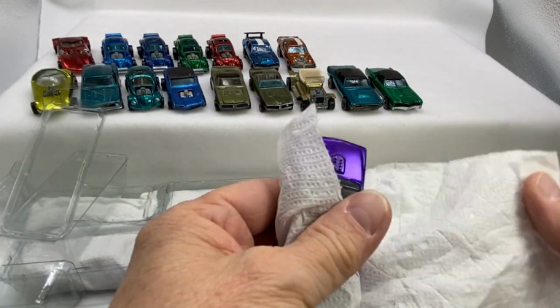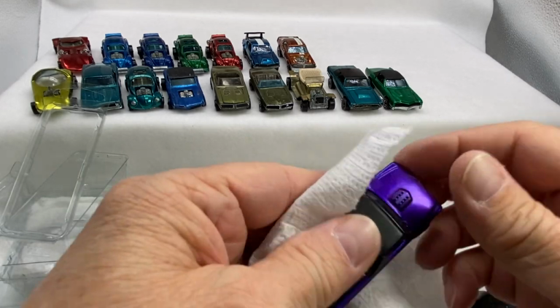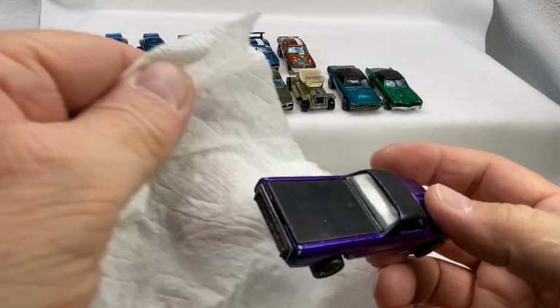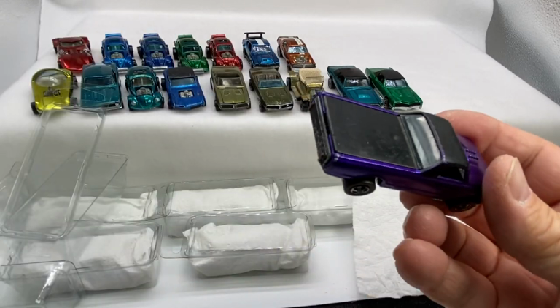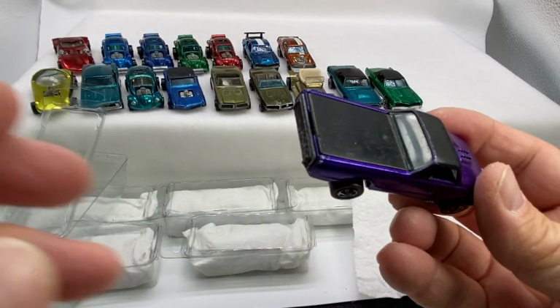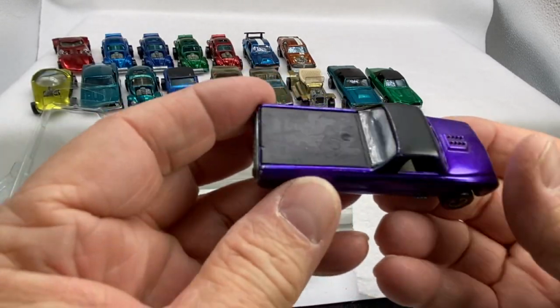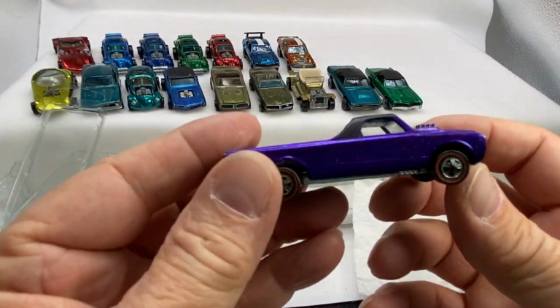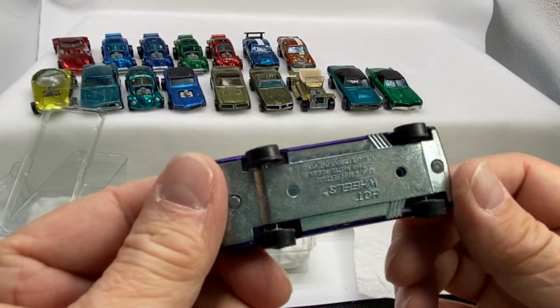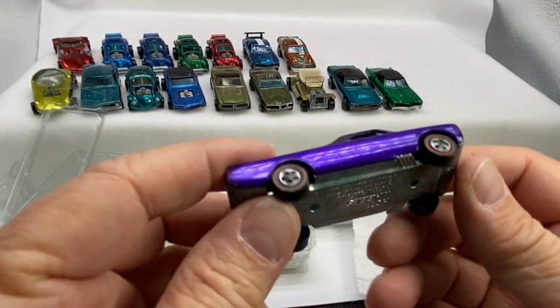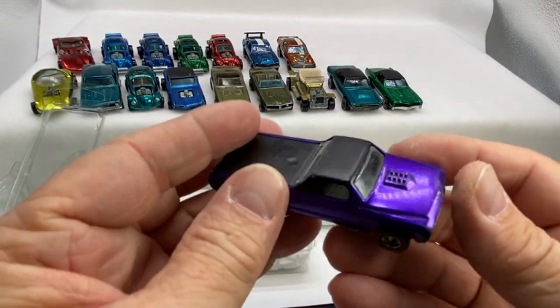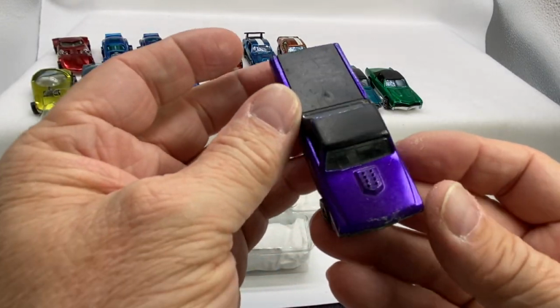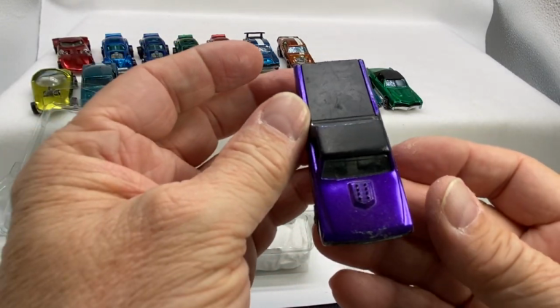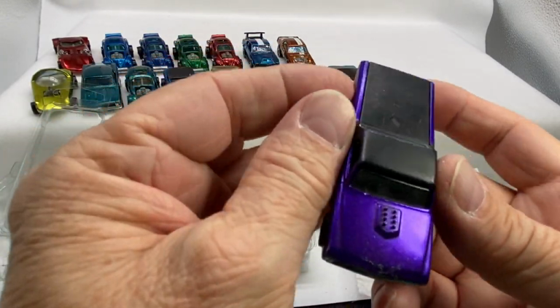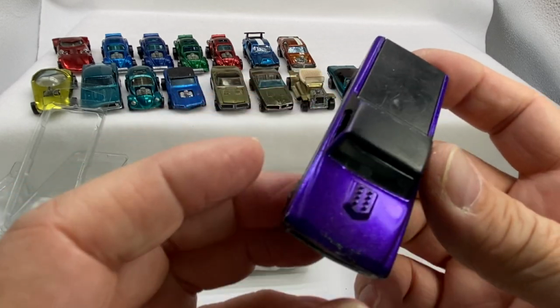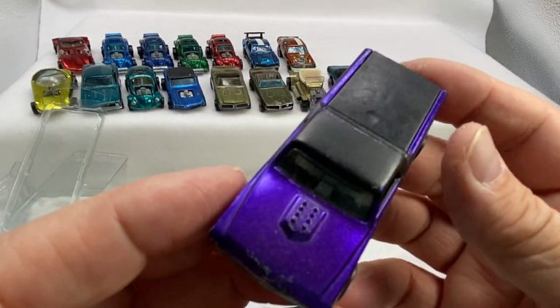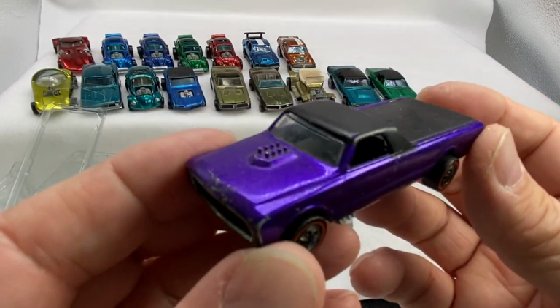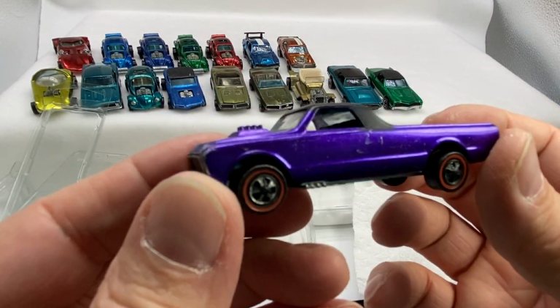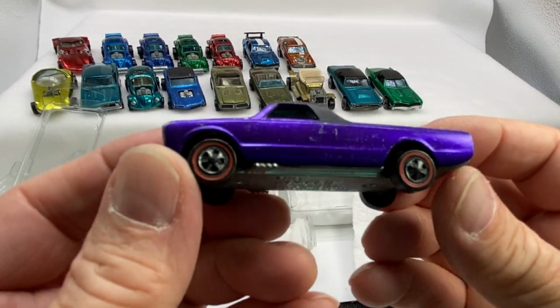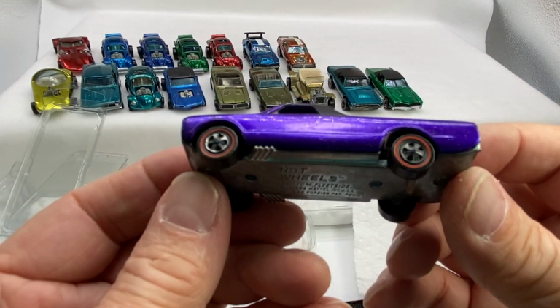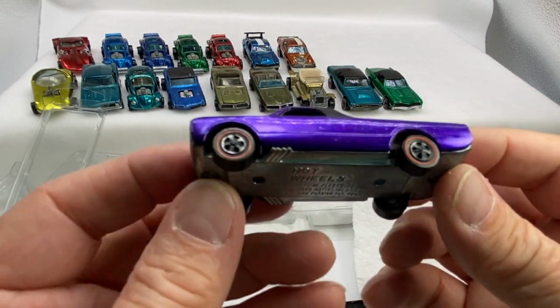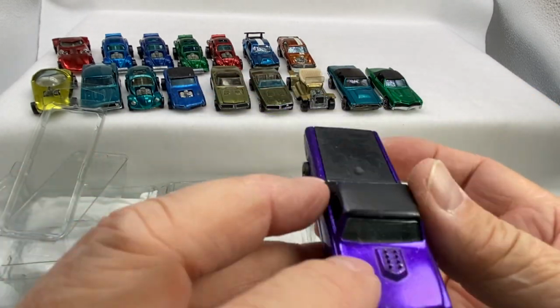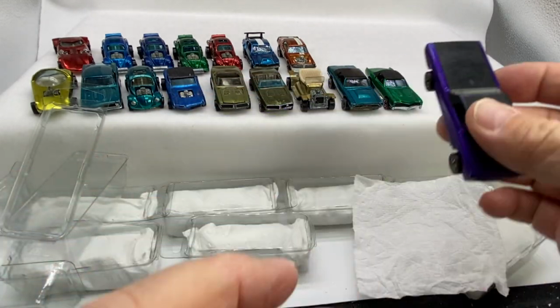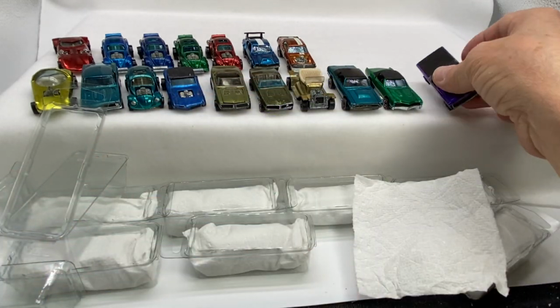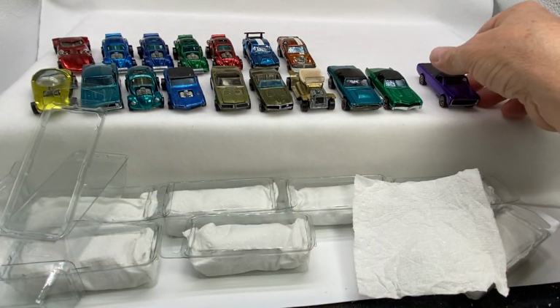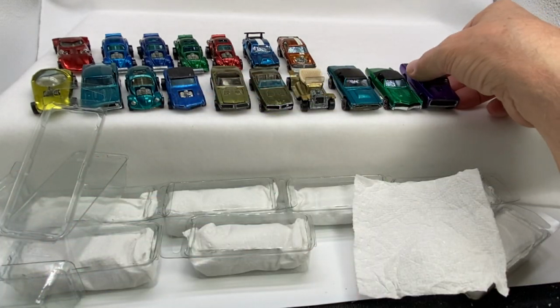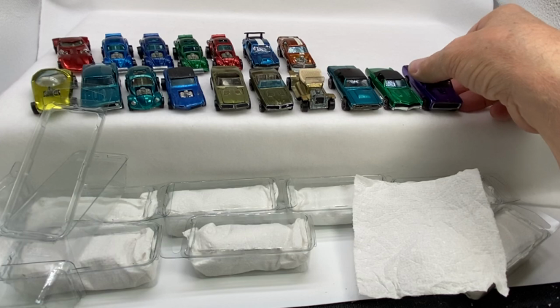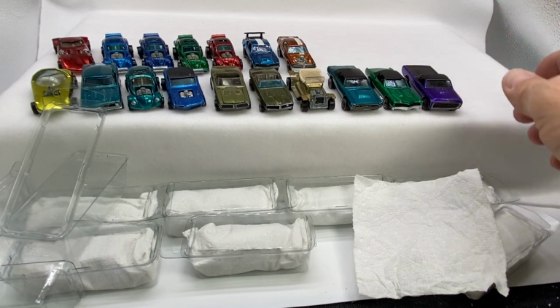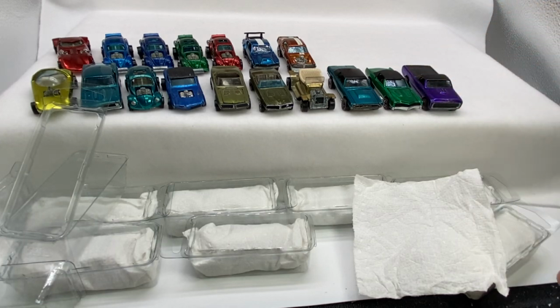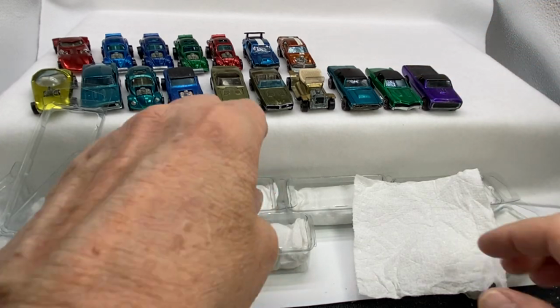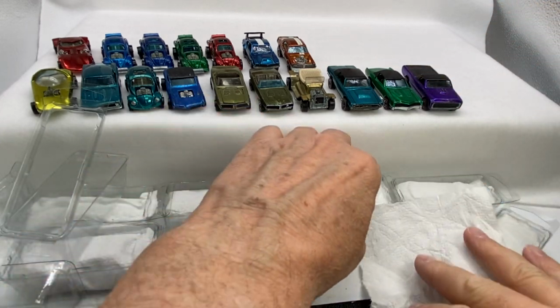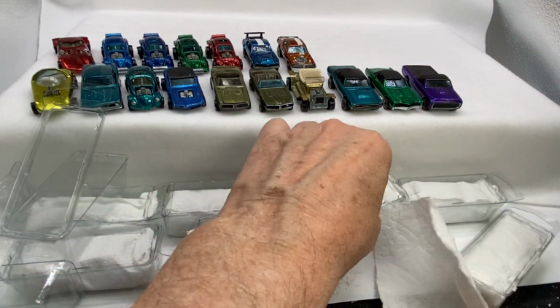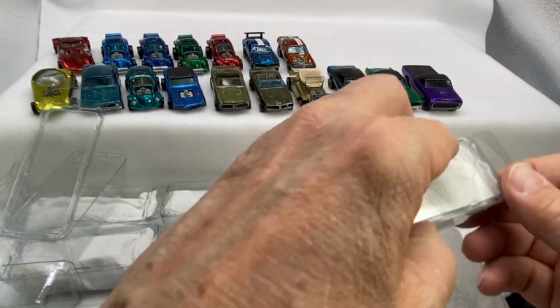Oh, this is a Fleet Side. It's a US purple Fleet Side, original 16. Wow, that's quite a few there. That's pretty cool, nice to see that. The 68s are tough to find in good condition — they've been out the longest and are generally the most sought after.